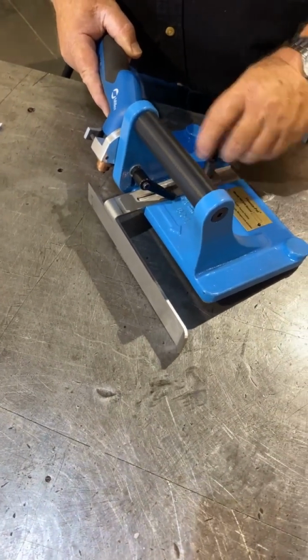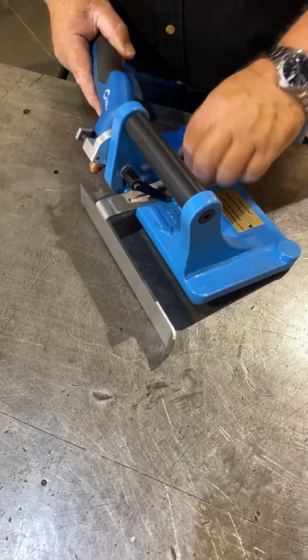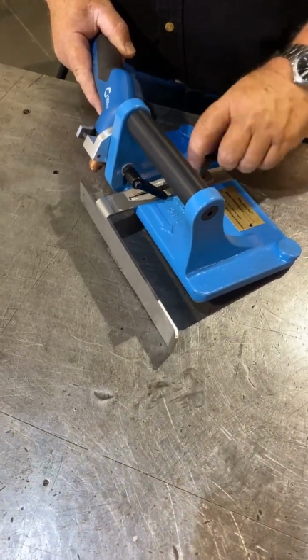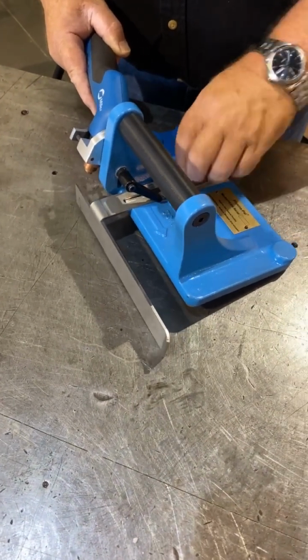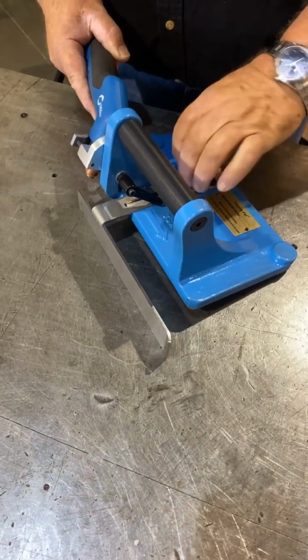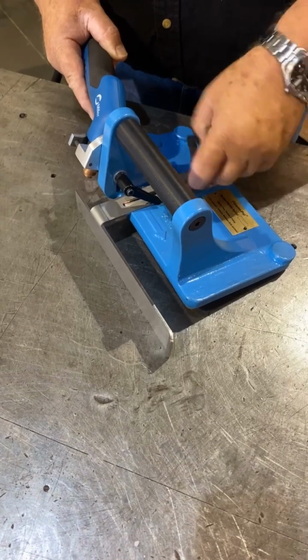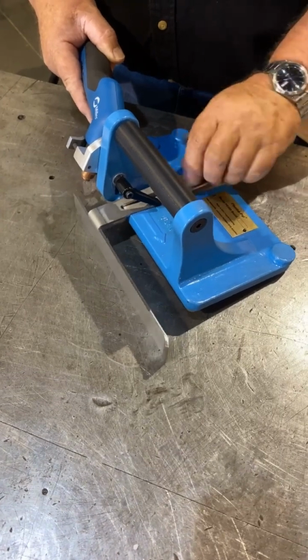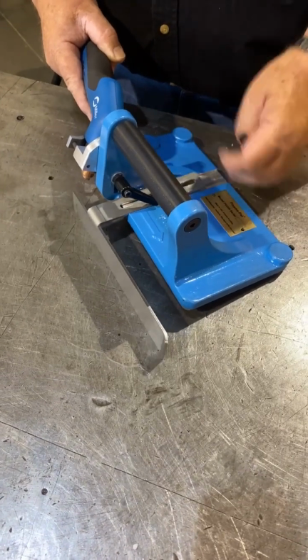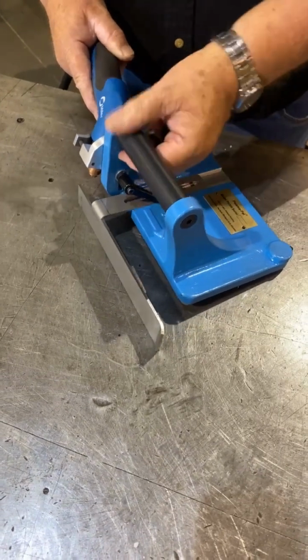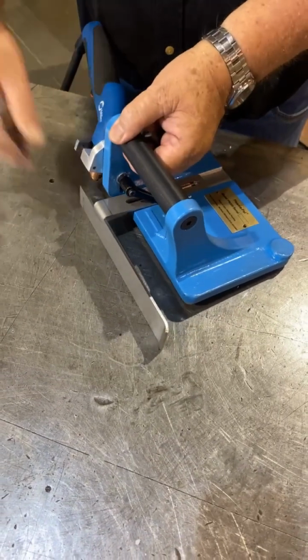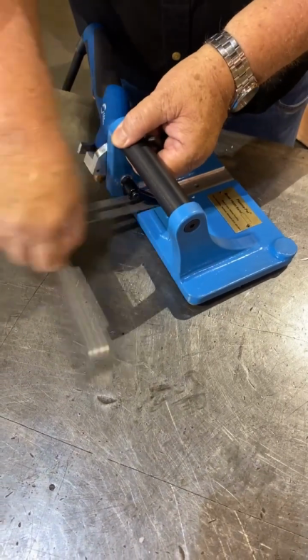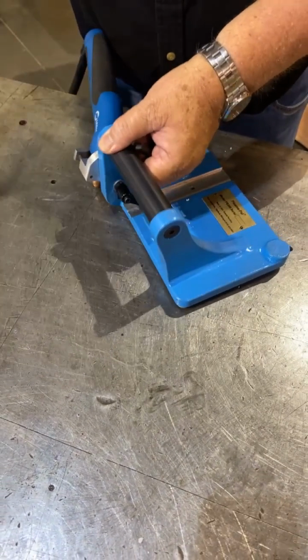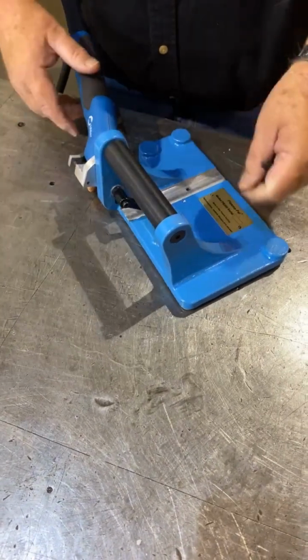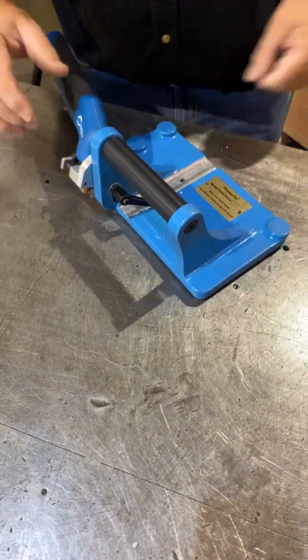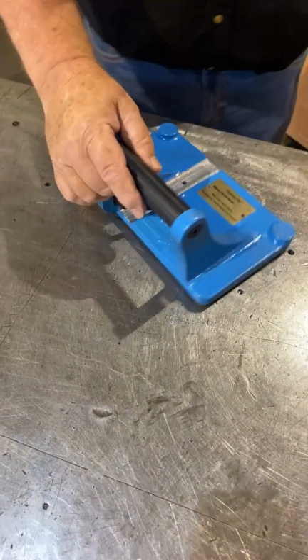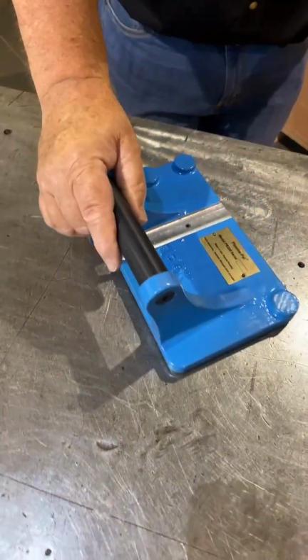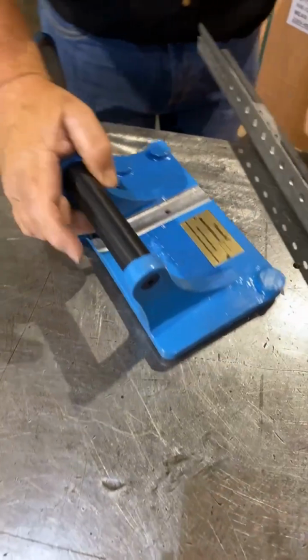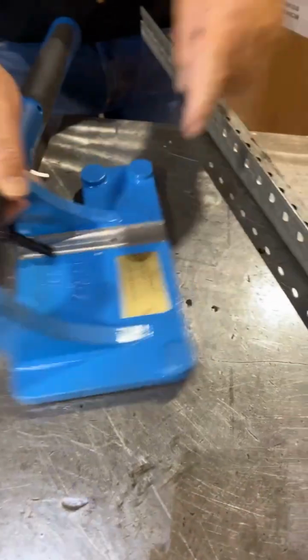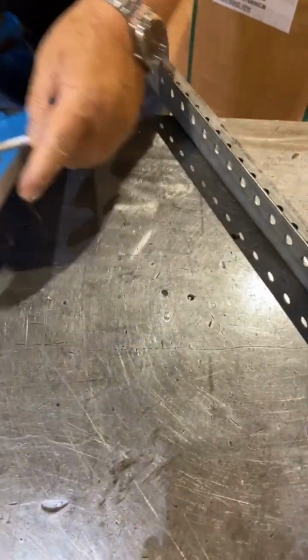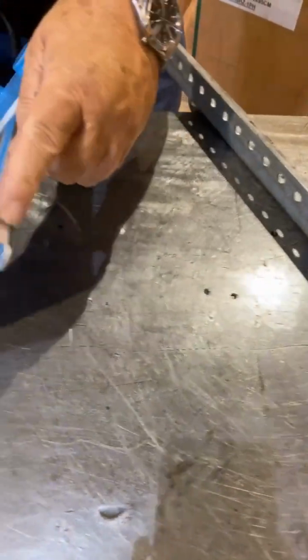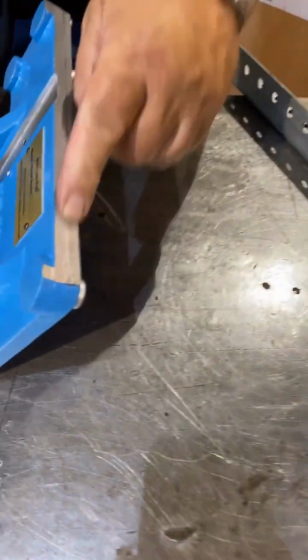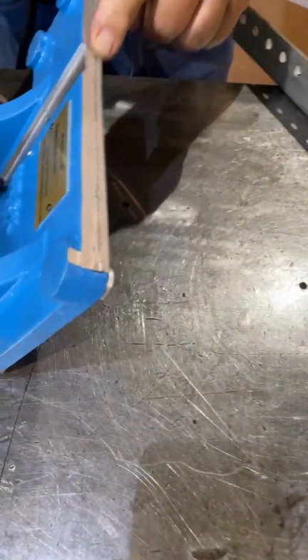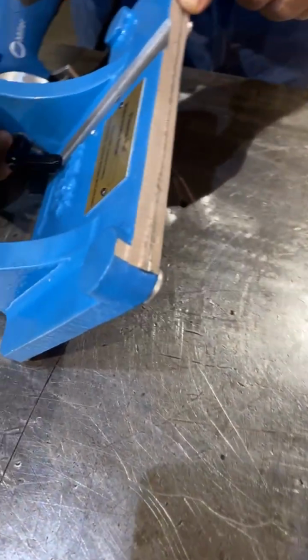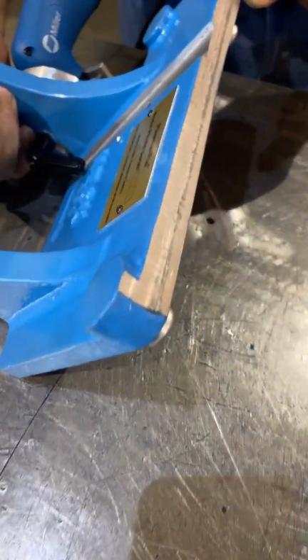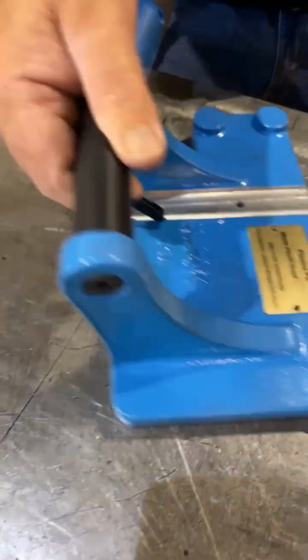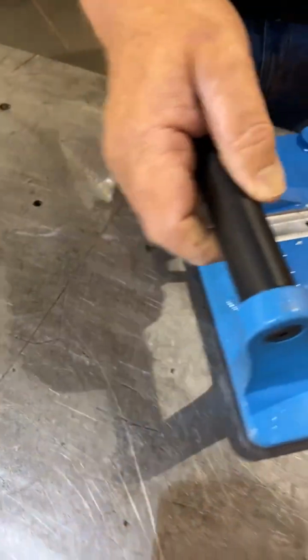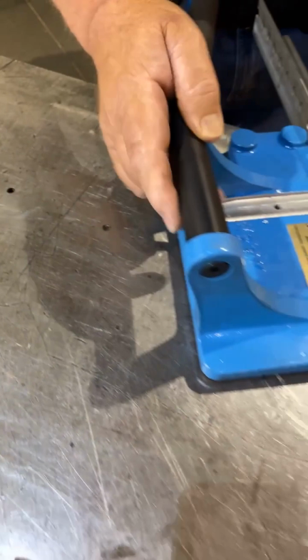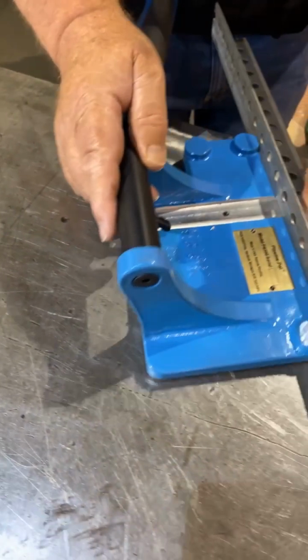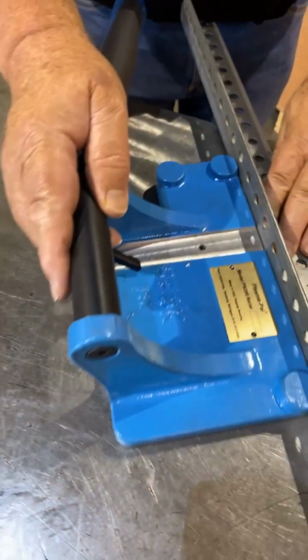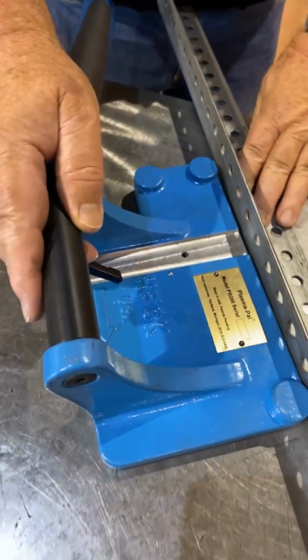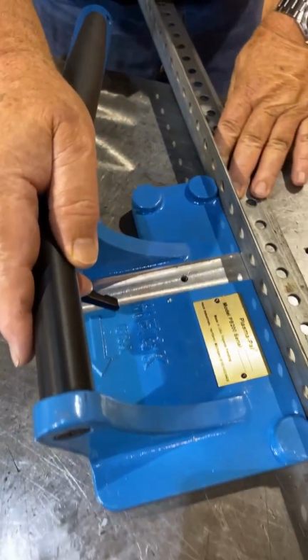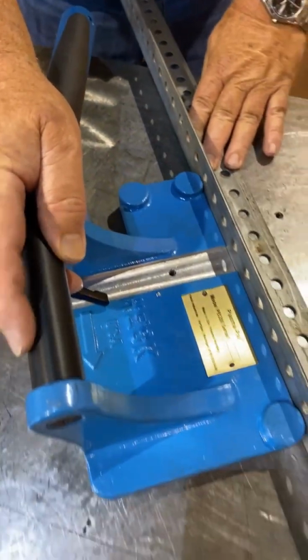You can follow a clamped straight edge, use it for parting or separating two pieces, trimming or beveling. Here we remove the fence and use a straight edge, running the machine down the edge.